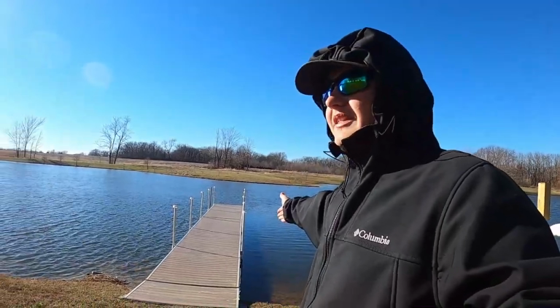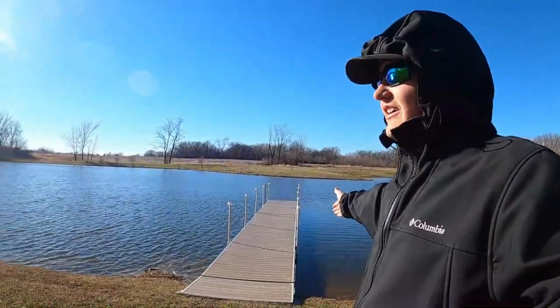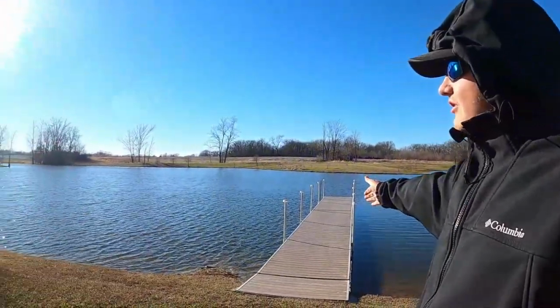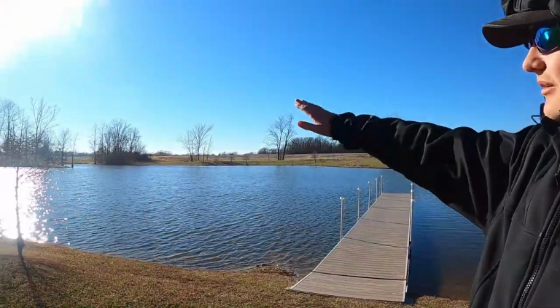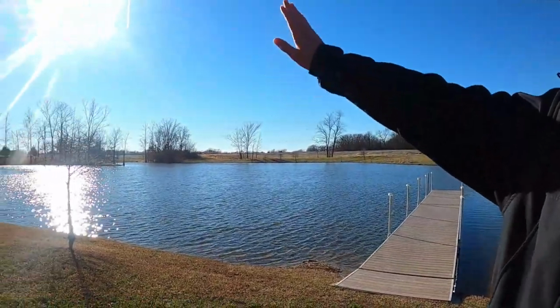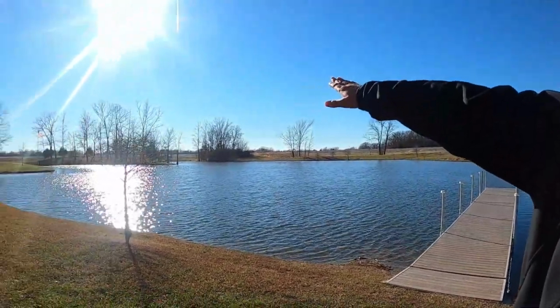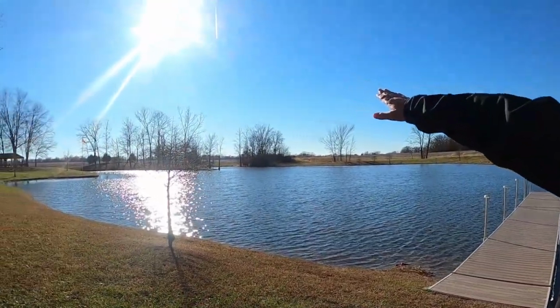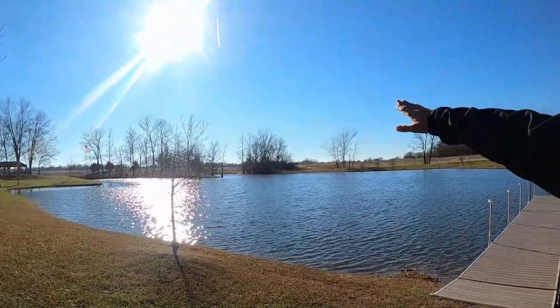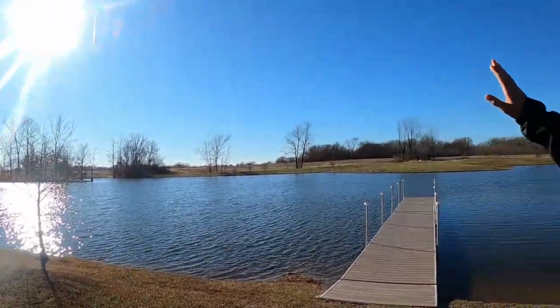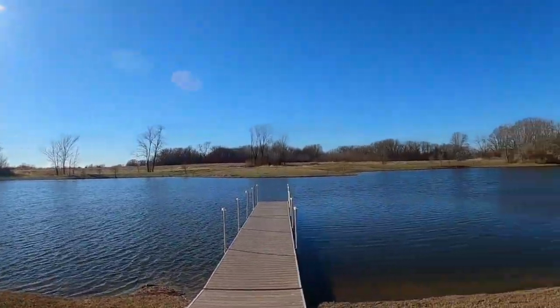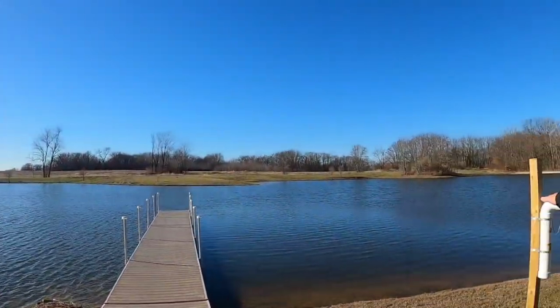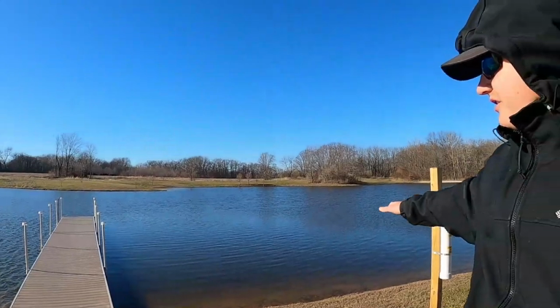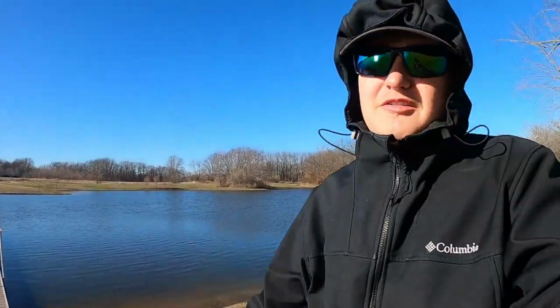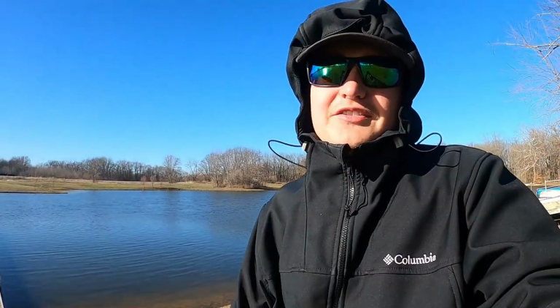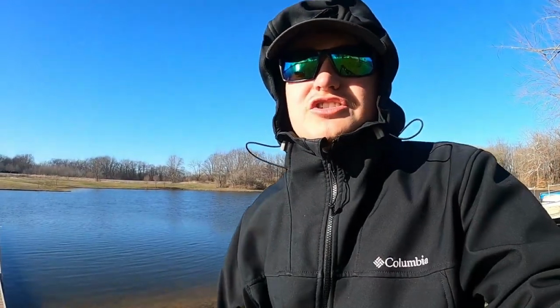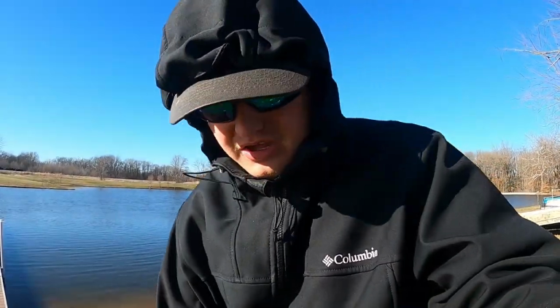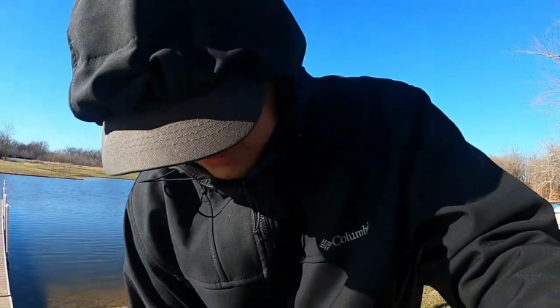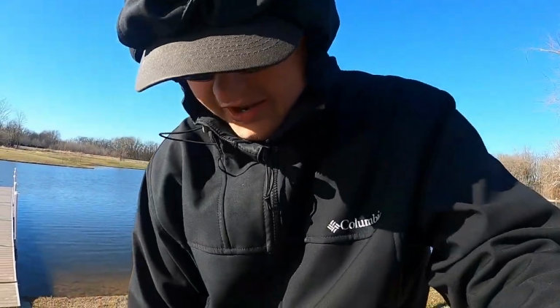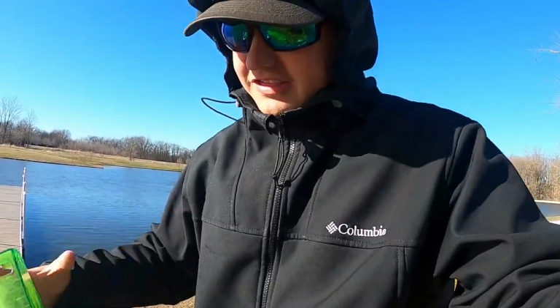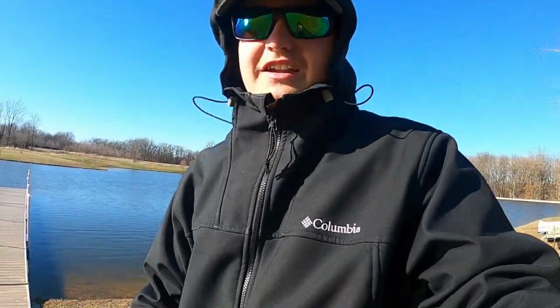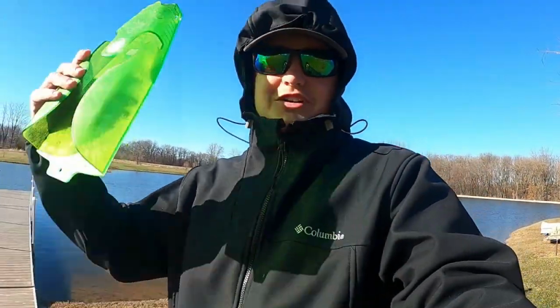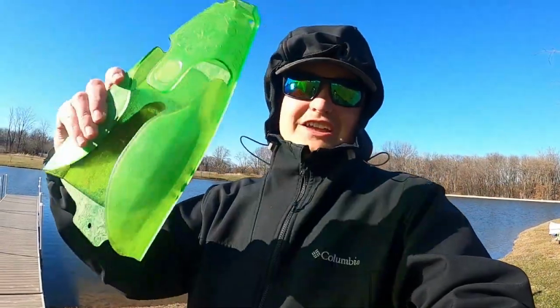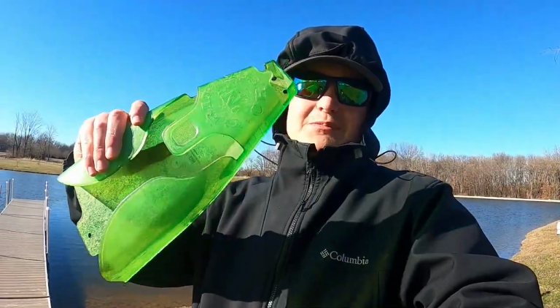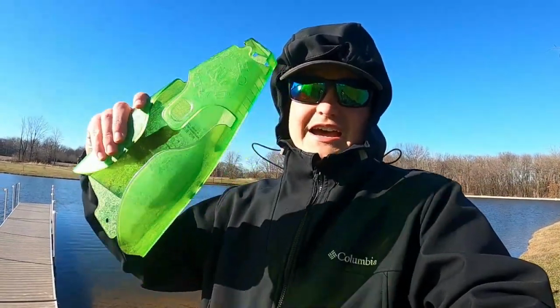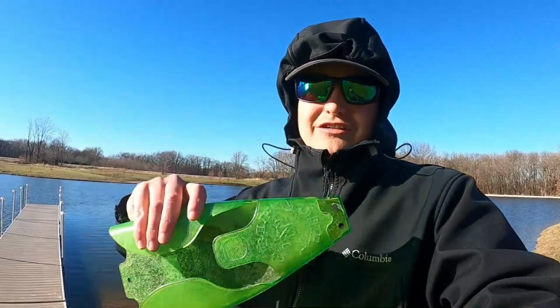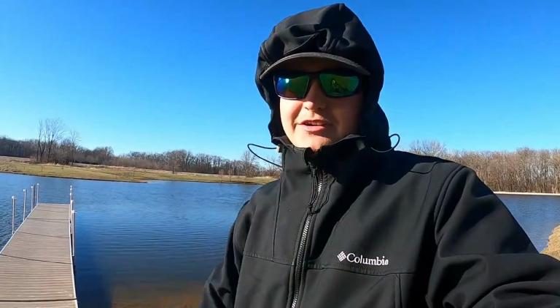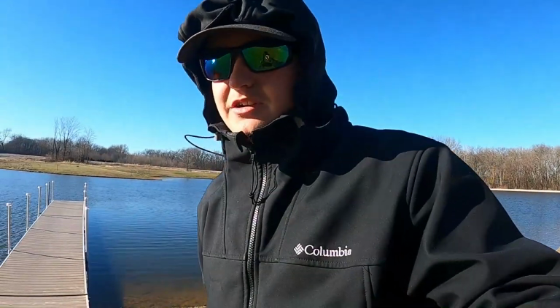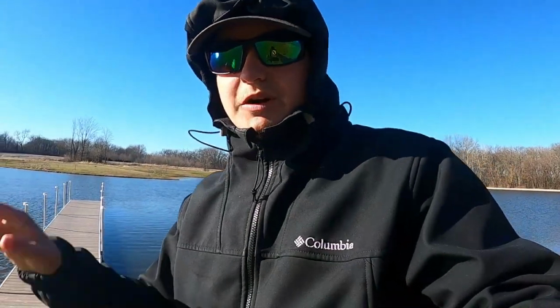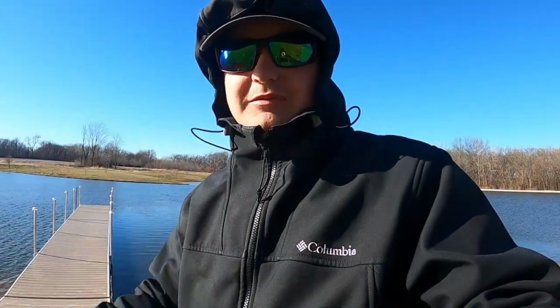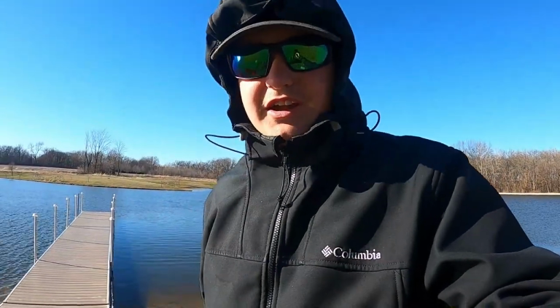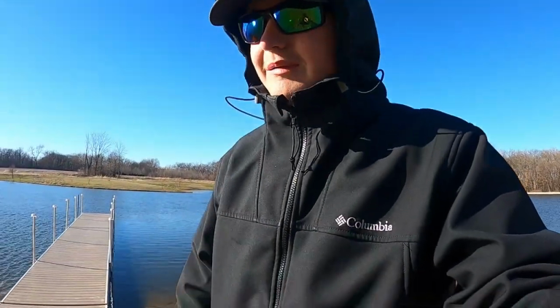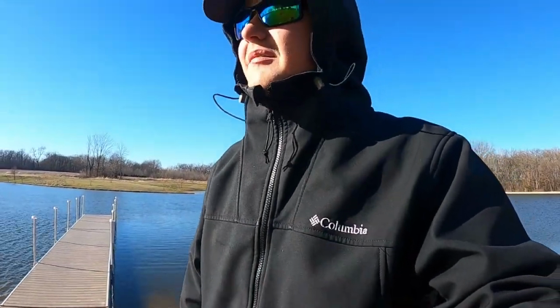Today I'm going to be crappie fishing. I'm right here by the dock, but if I don't get anything I'll probably go over there to the peninsula, or to the rocks back here, or maybe even bass fish. I've got this thing so we're going to see if we can get some keeper size crappie, but we're not going to keep them today — maybe next time.